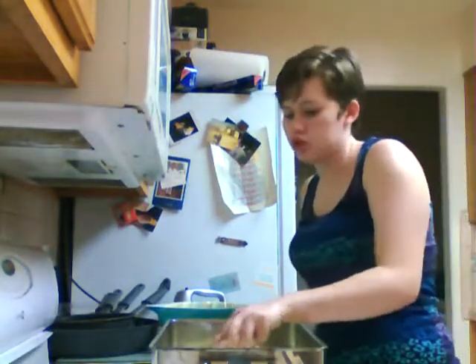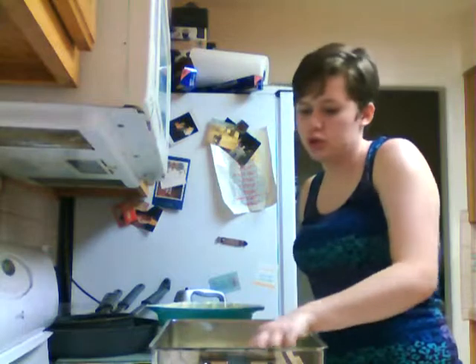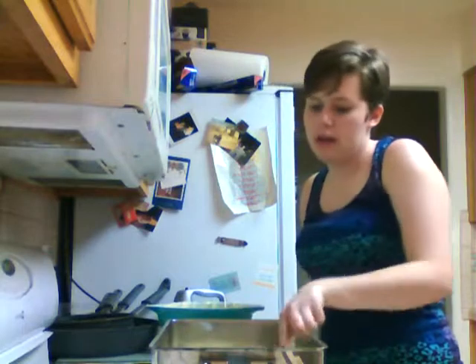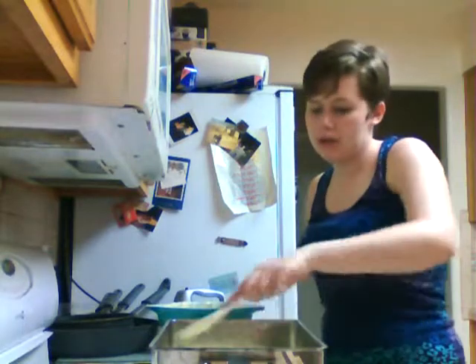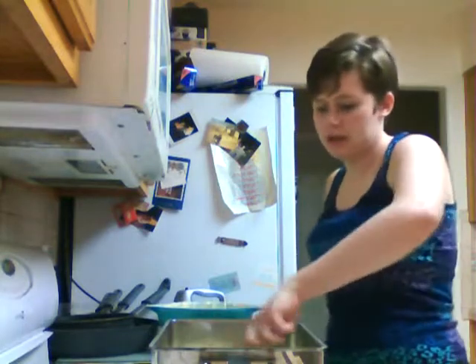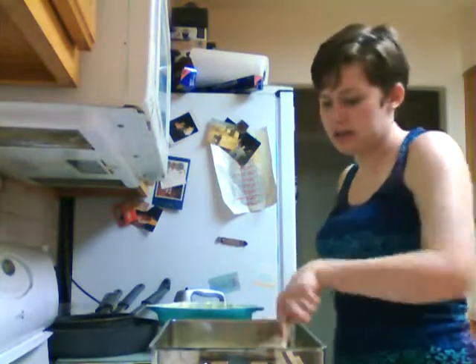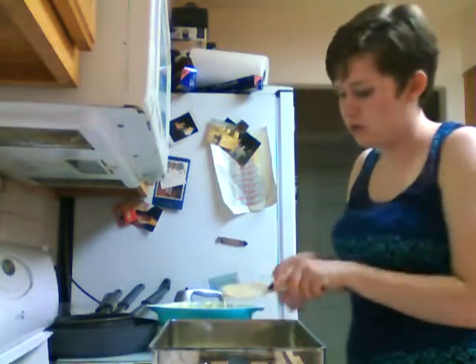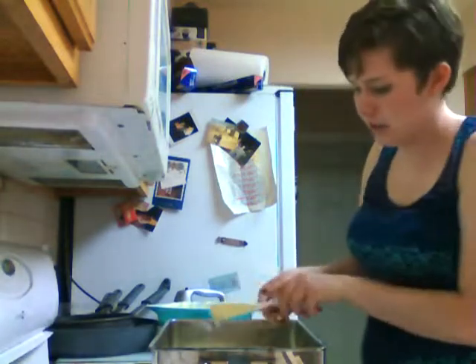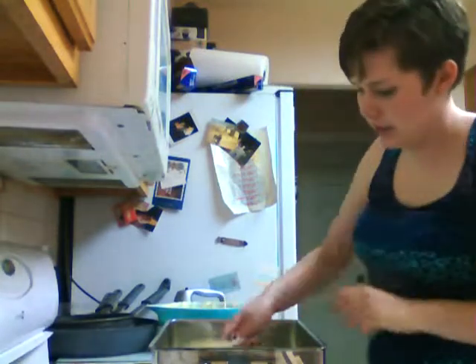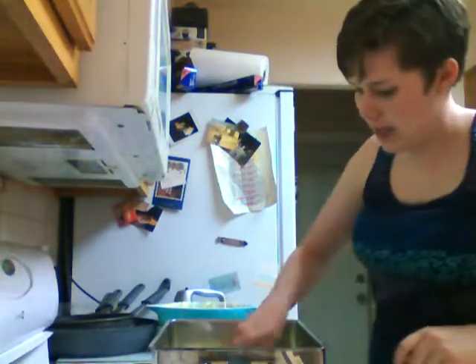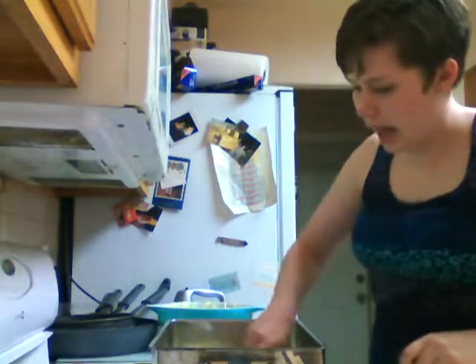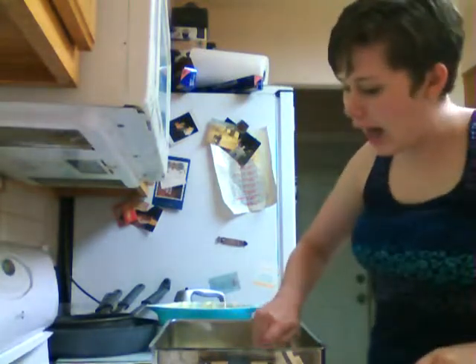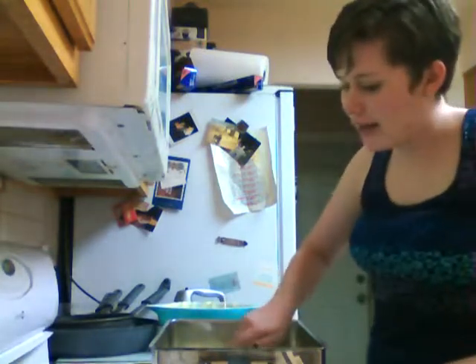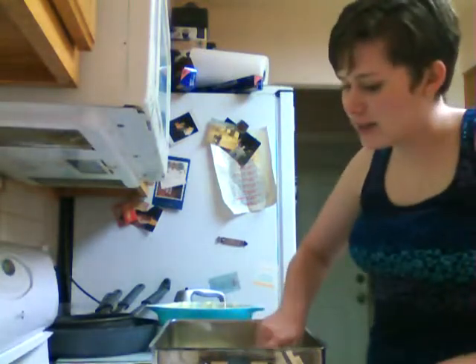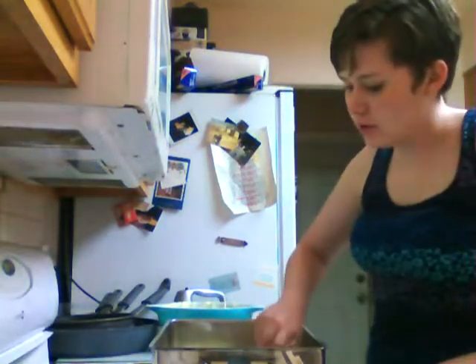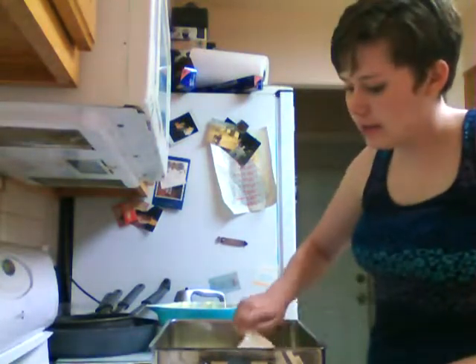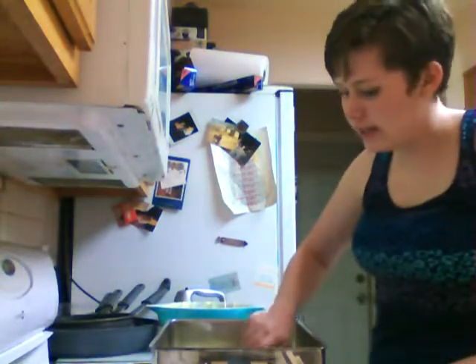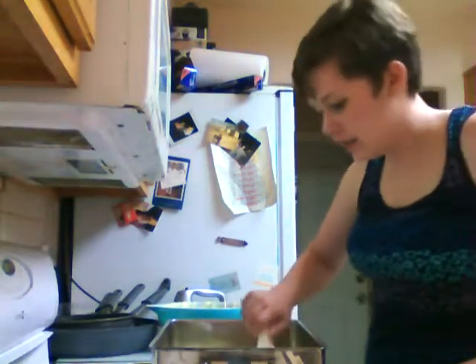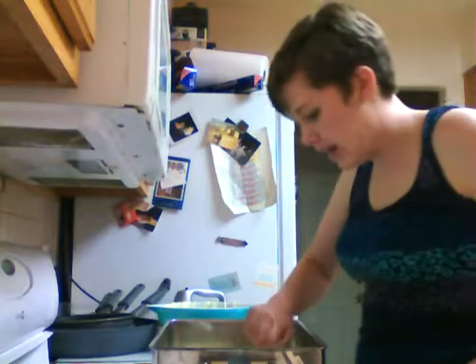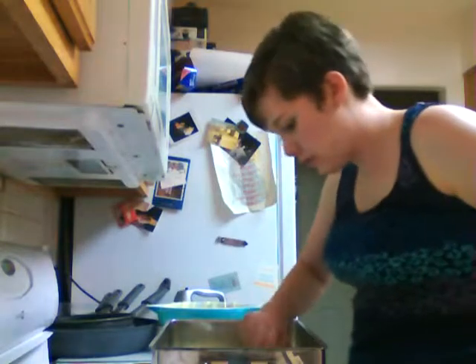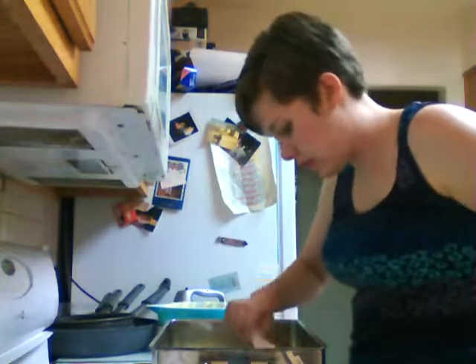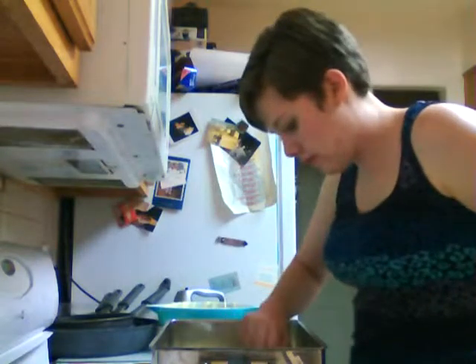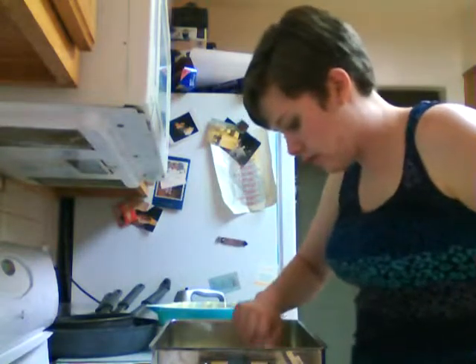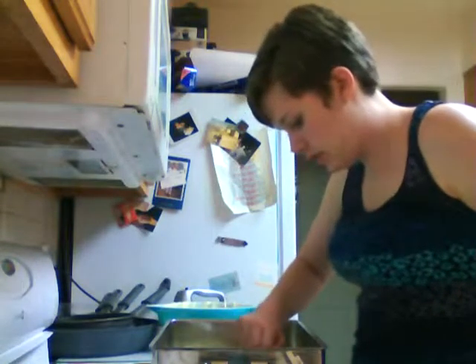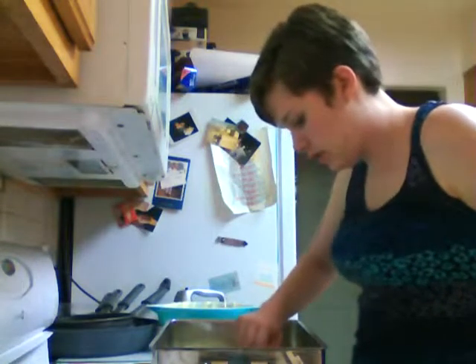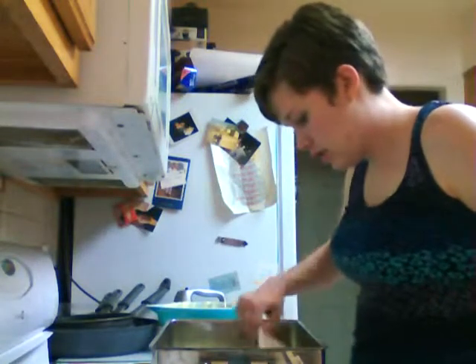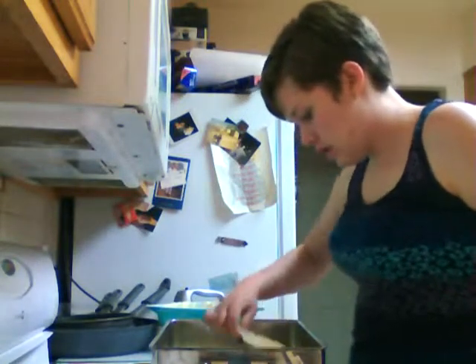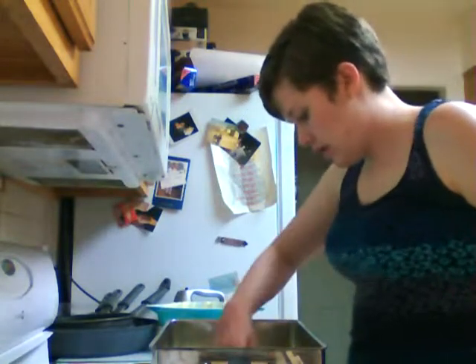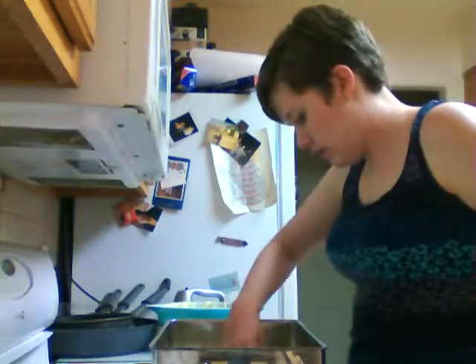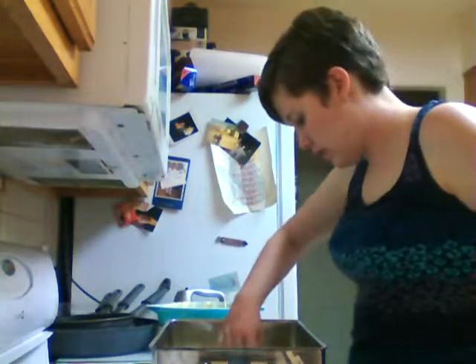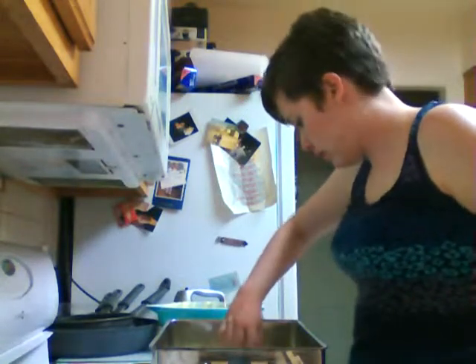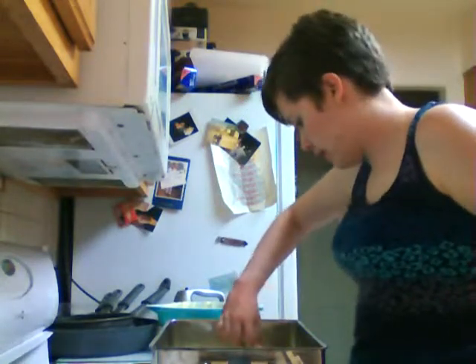Do-do-do-do-do. And when the sun is out, I've got something I can laugh about. I feel good. In a special way.